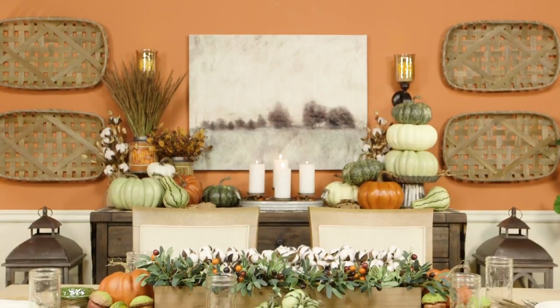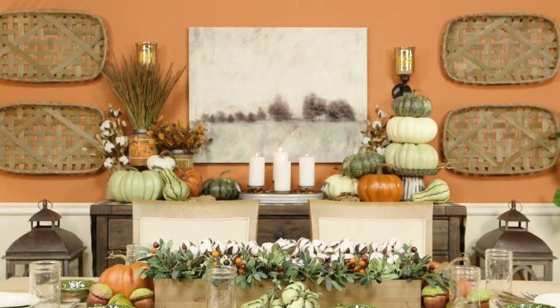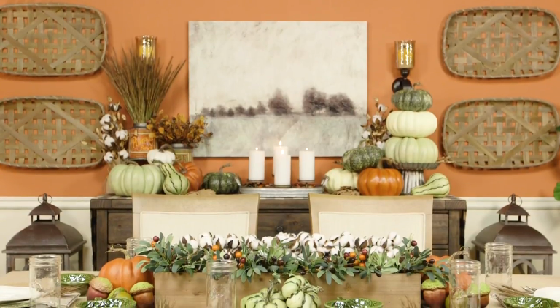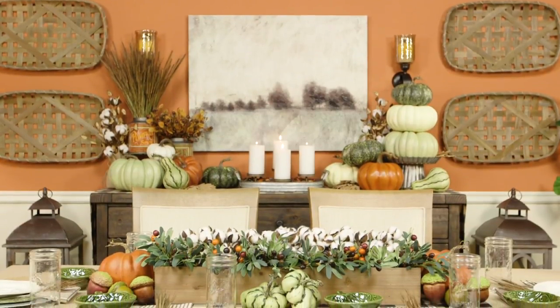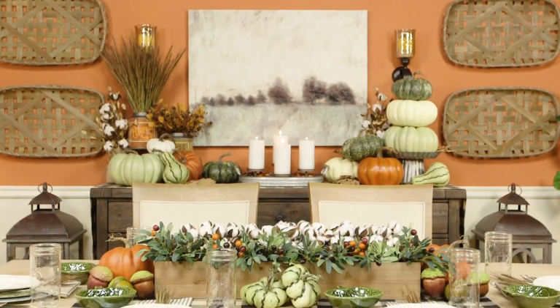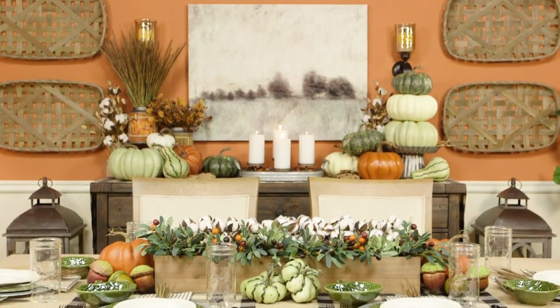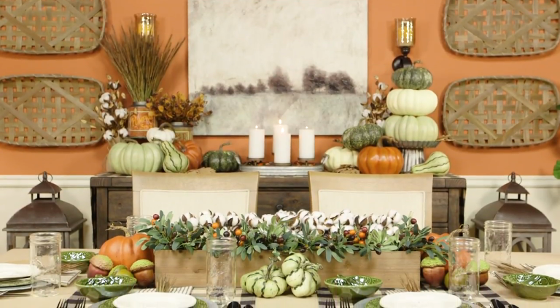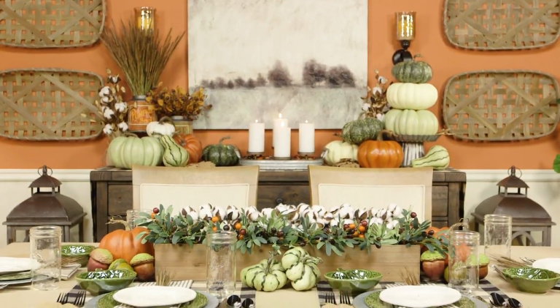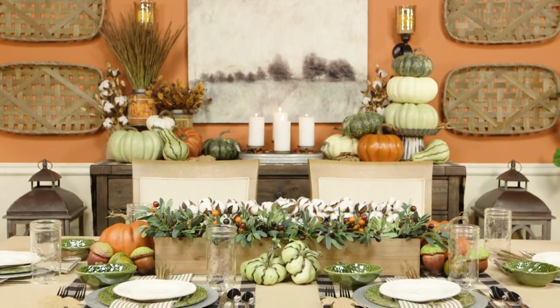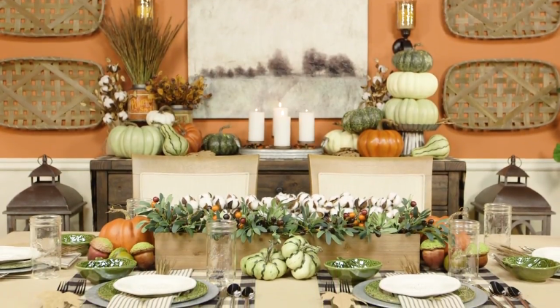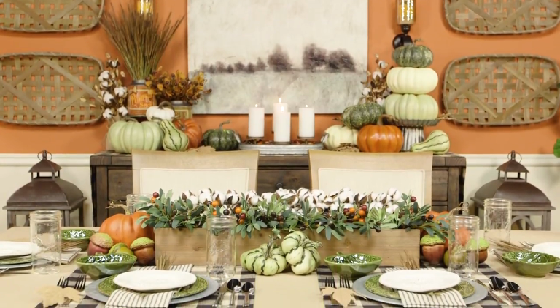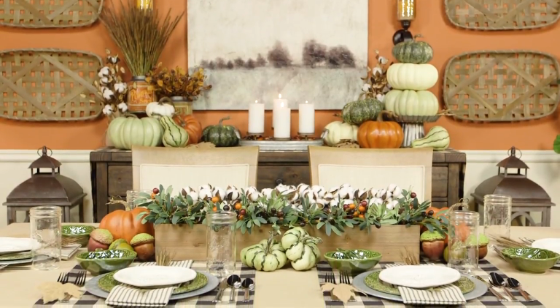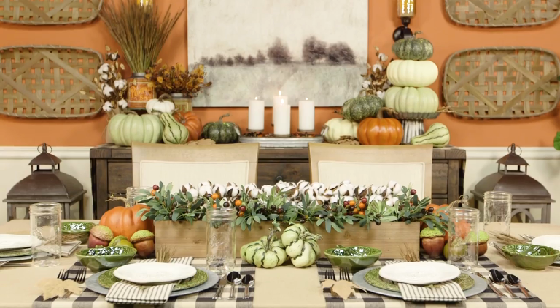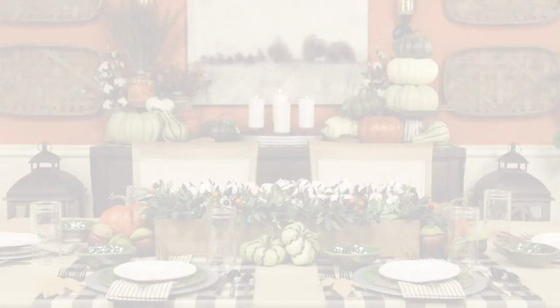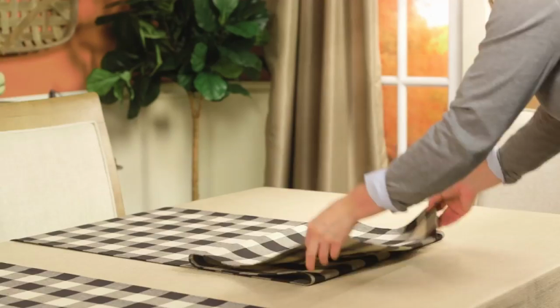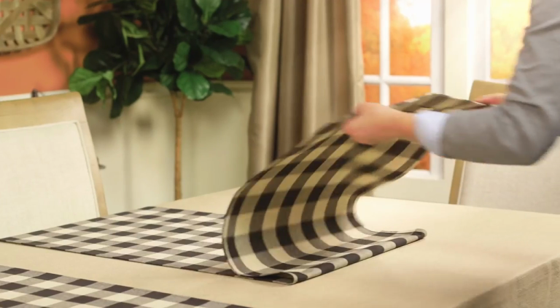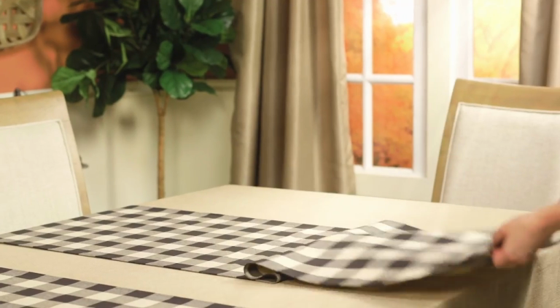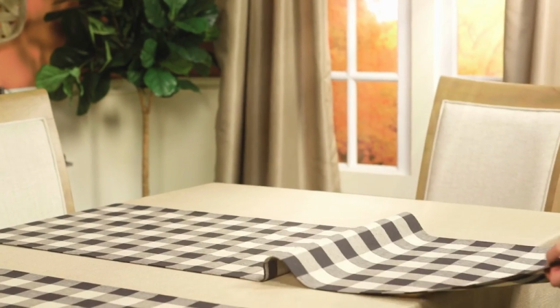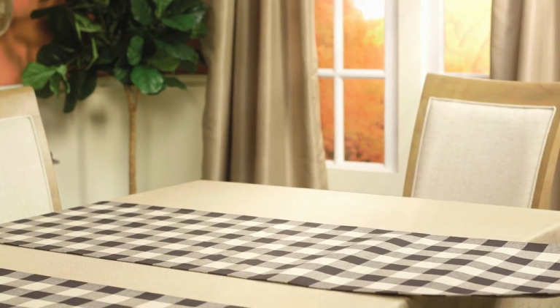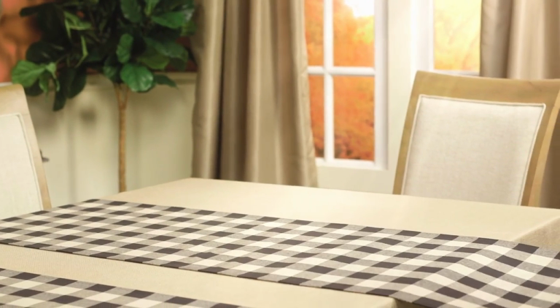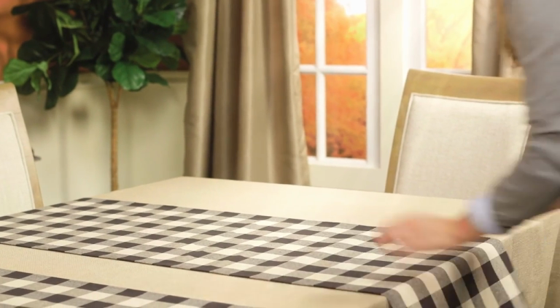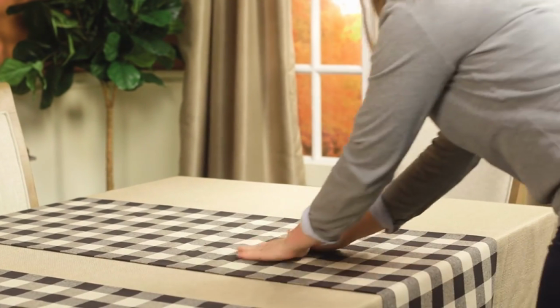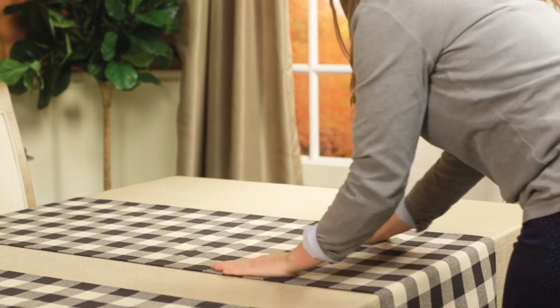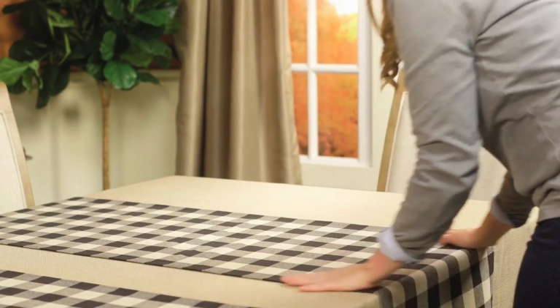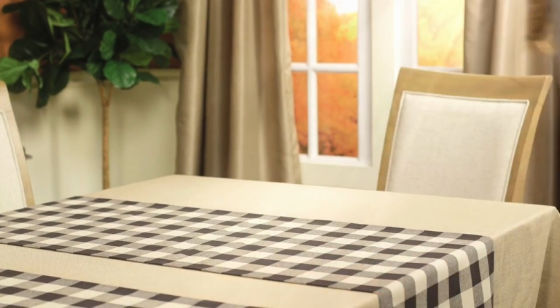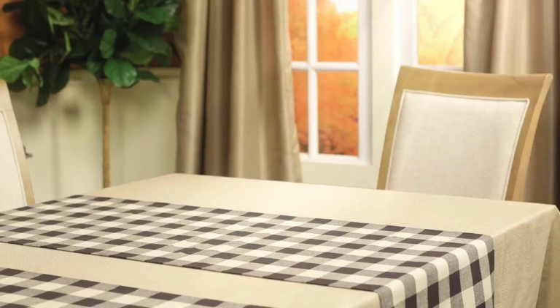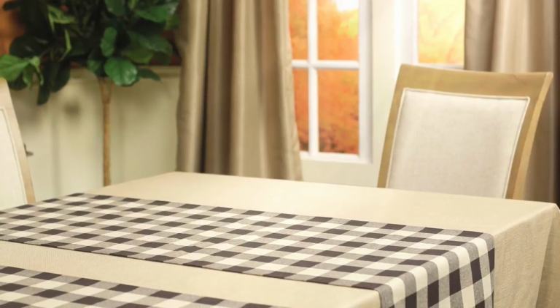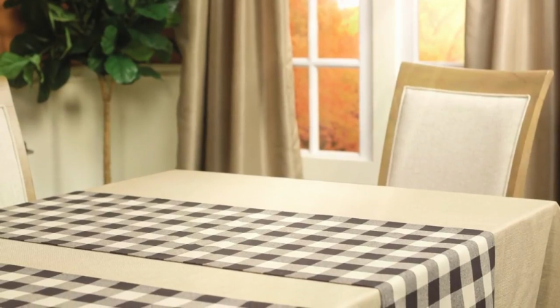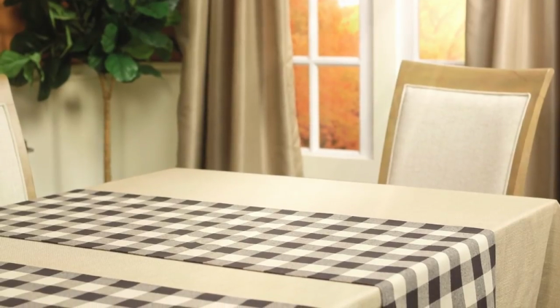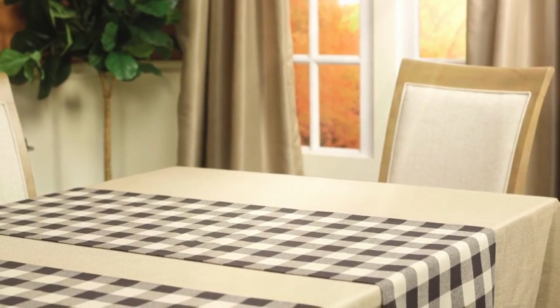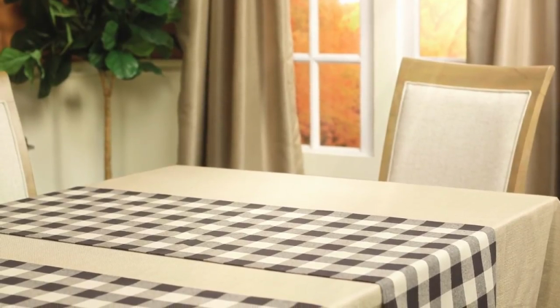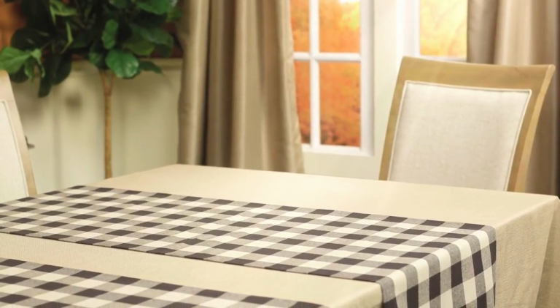When it comes to the dining table, try putting a spin on the typical table runner. Use material from the Hobby Lobby fabric department, like this buffalo check, to create two runners for spreading across the width of the table instead of just one down the middle.